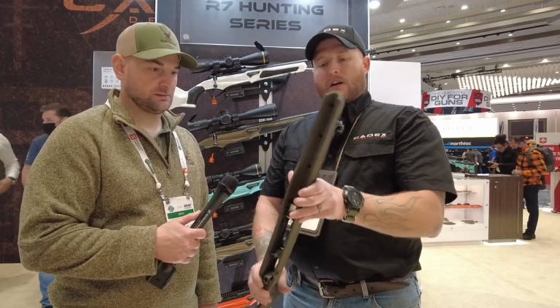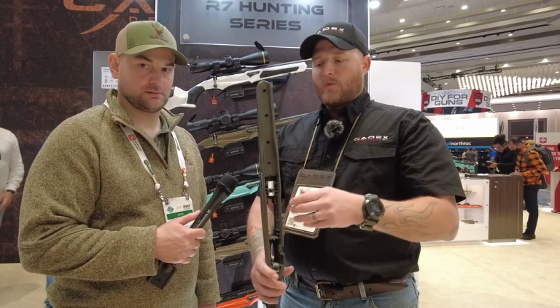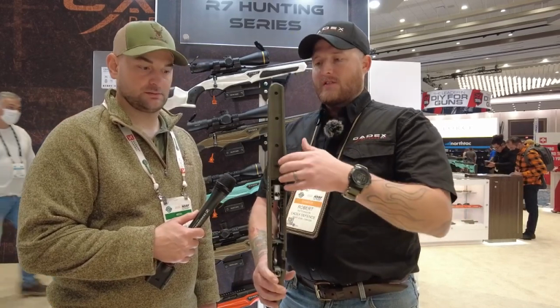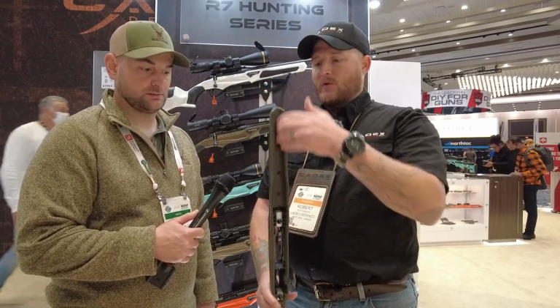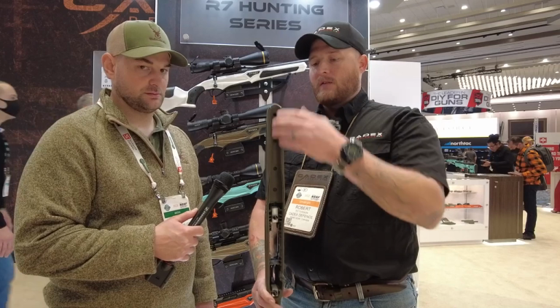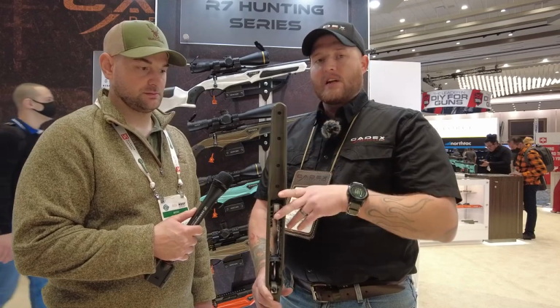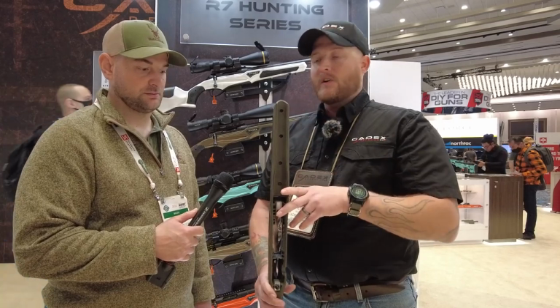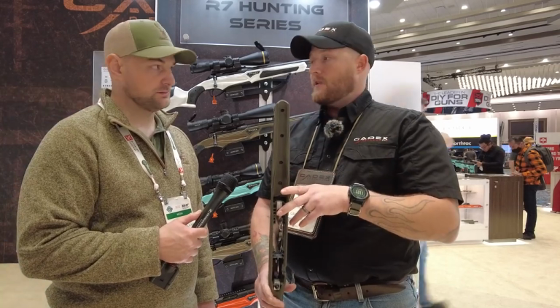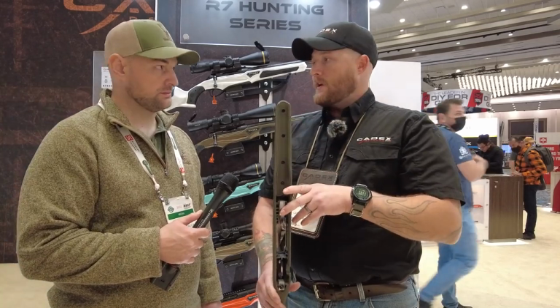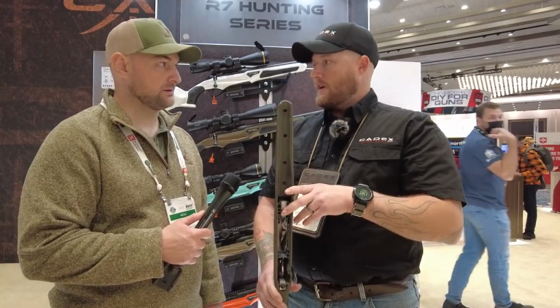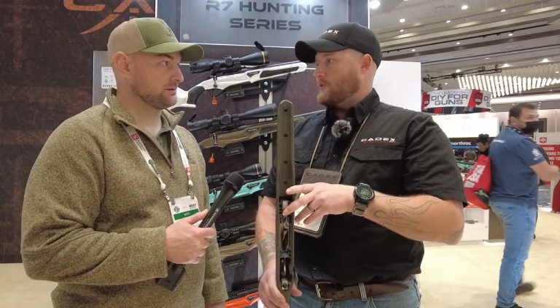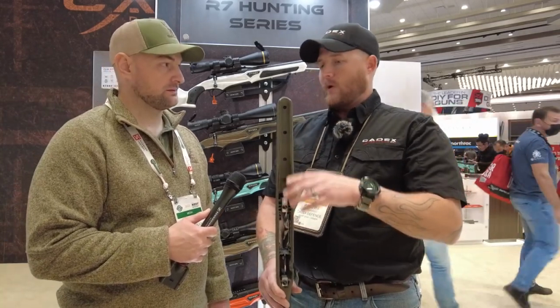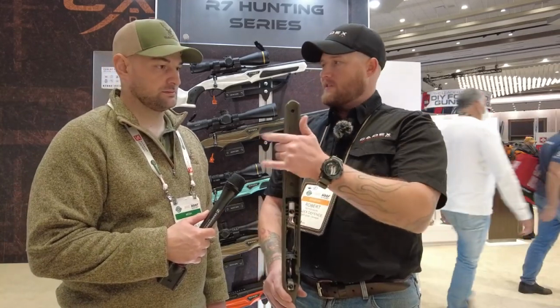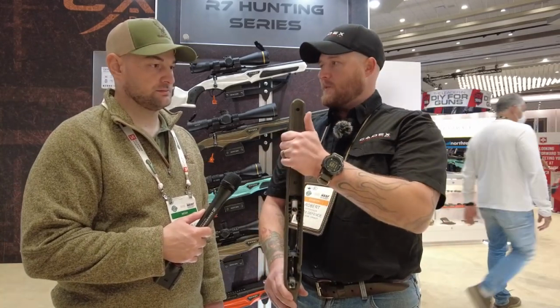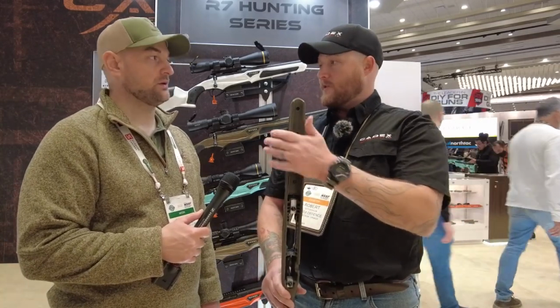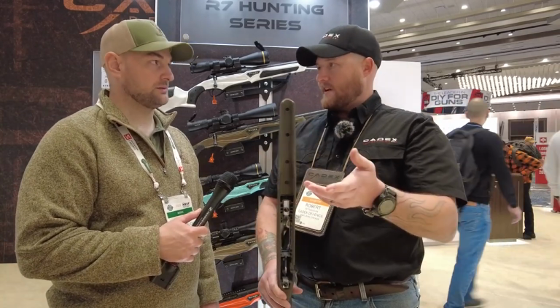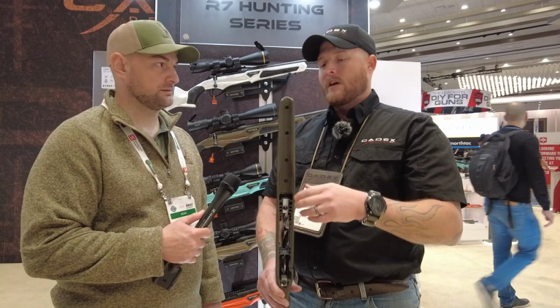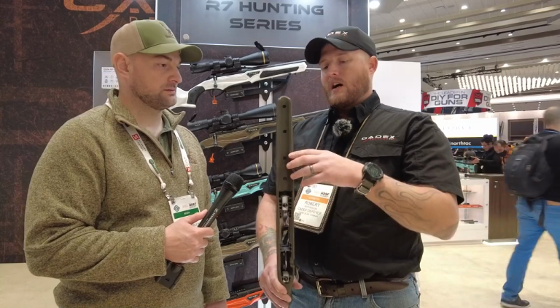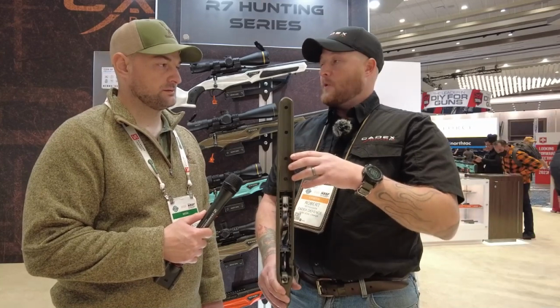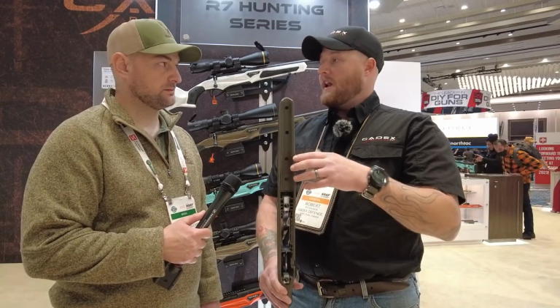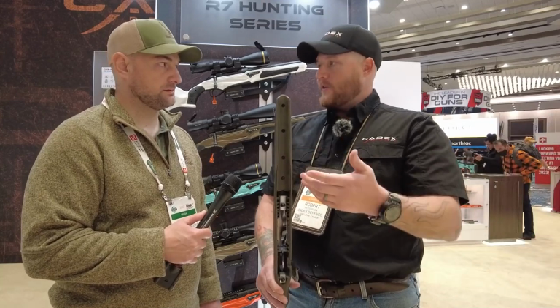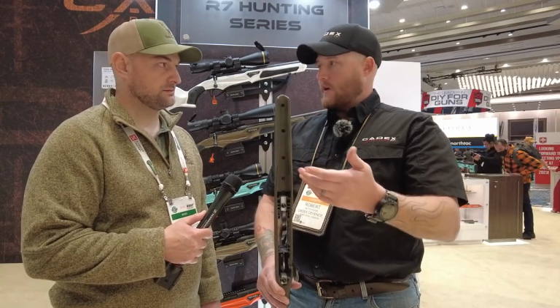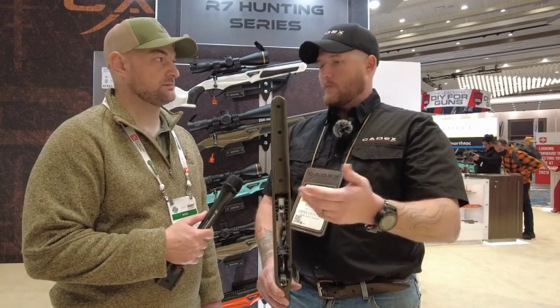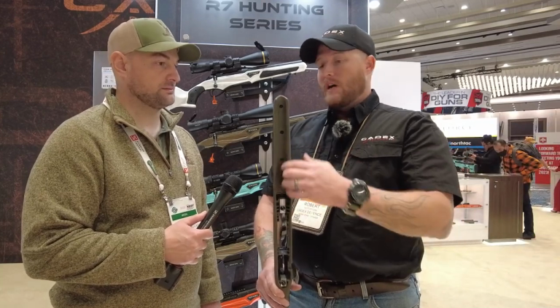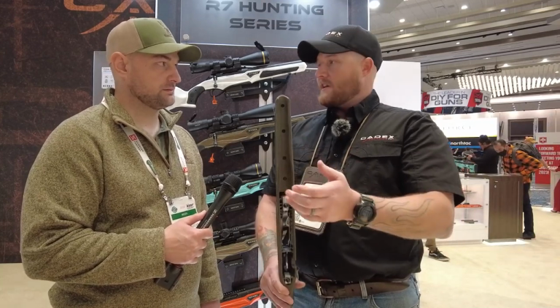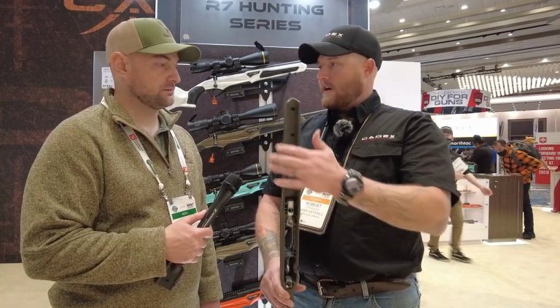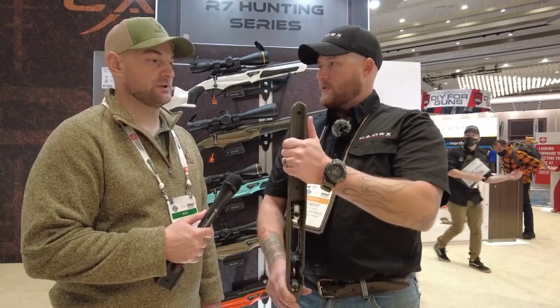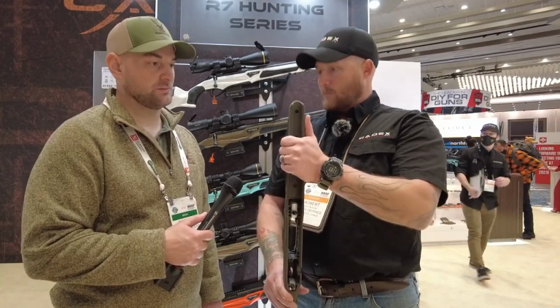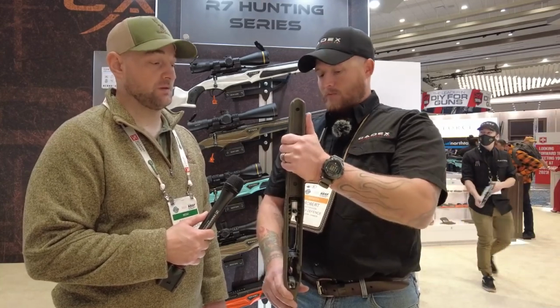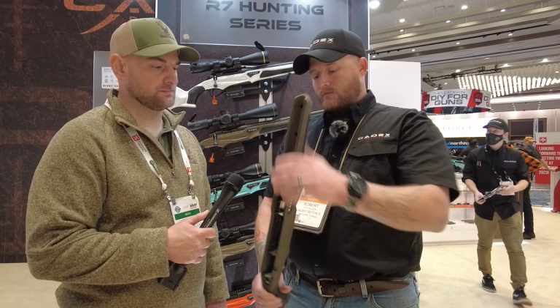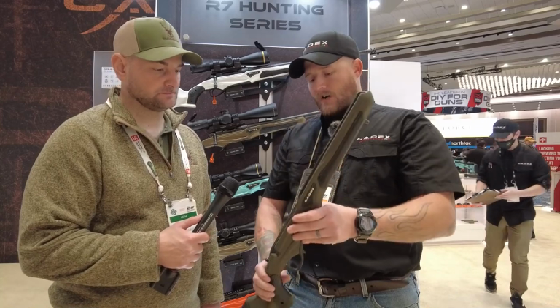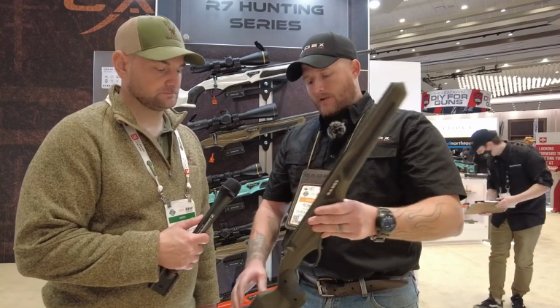Another cool thing is the barrel channel. It's got an insert in it, so if you're running a lighter contoured barrel it takes up that space for aesthetics. And if you're running a heavier contoured barrel, you take that out and it gives you a little more room for clearance.